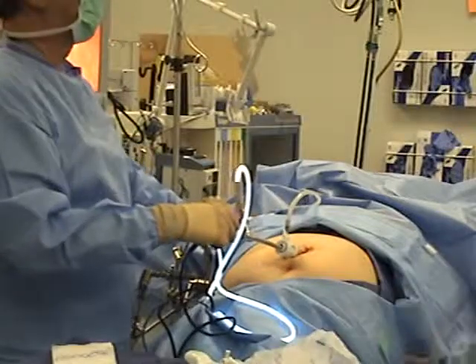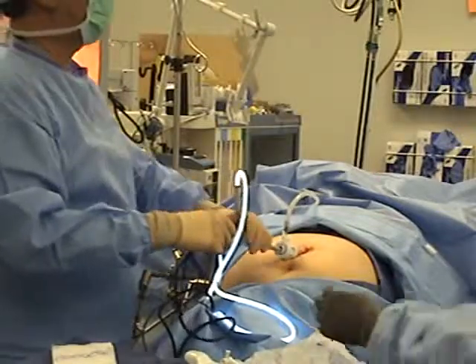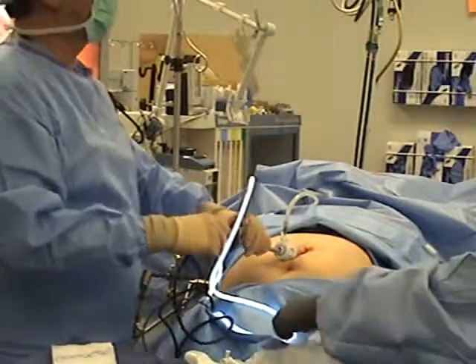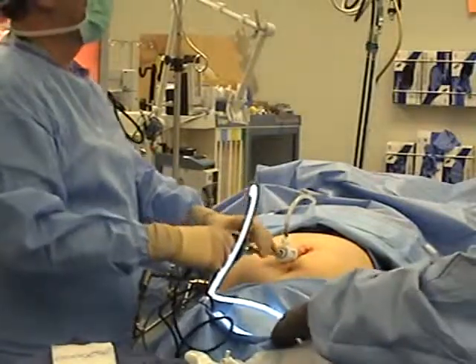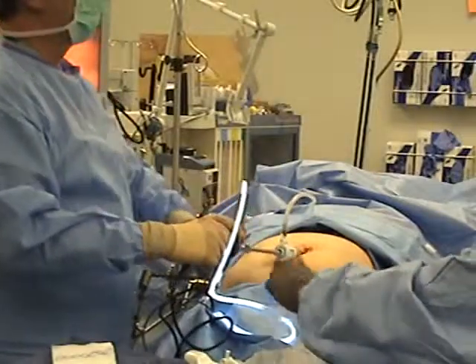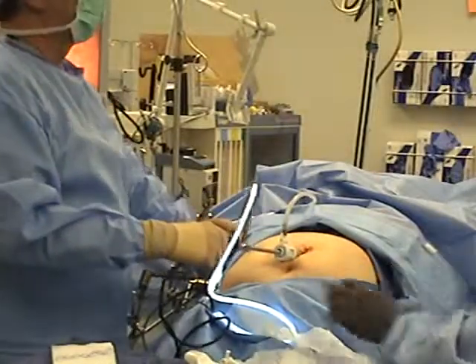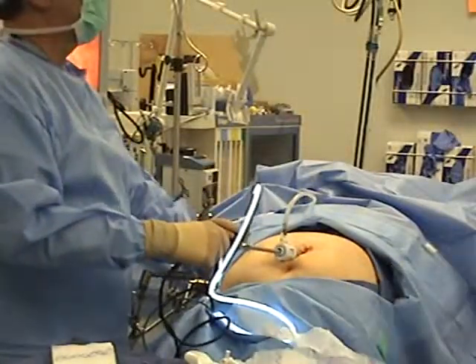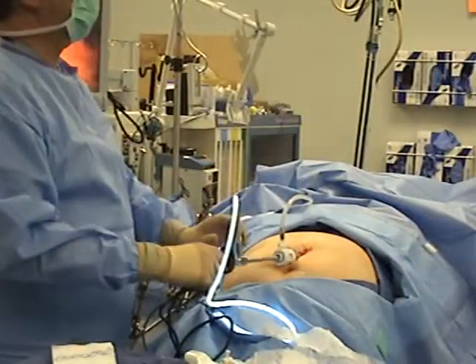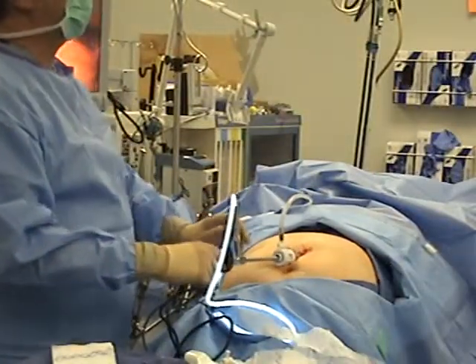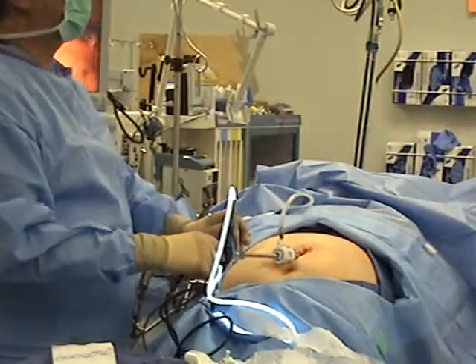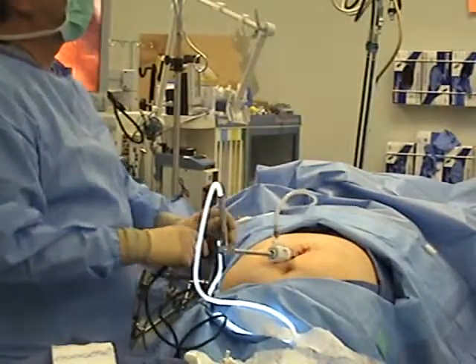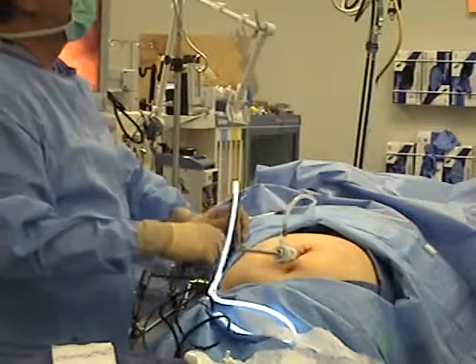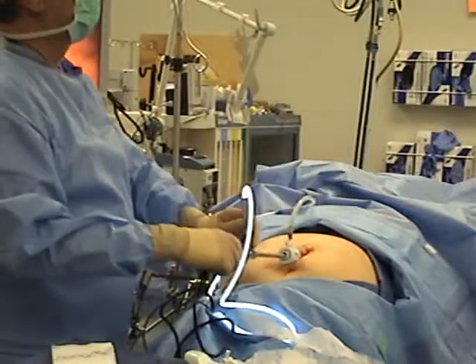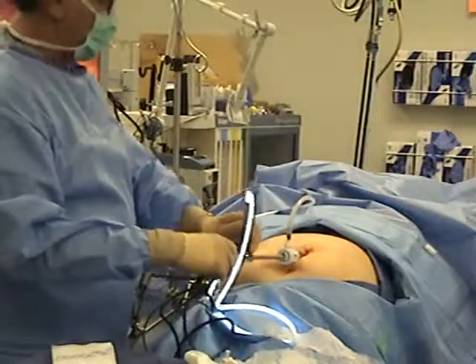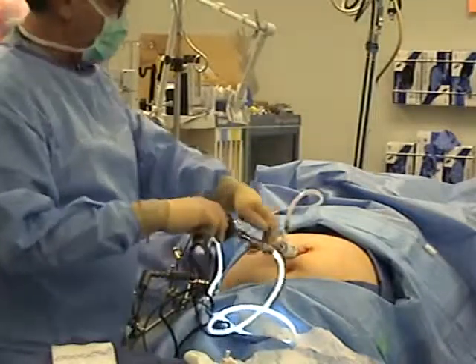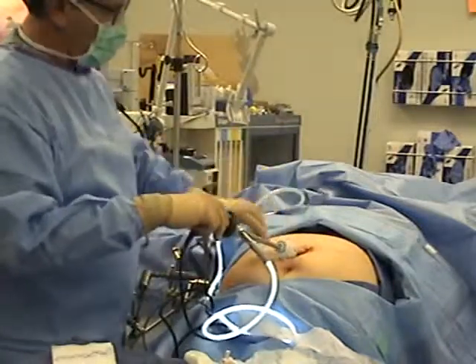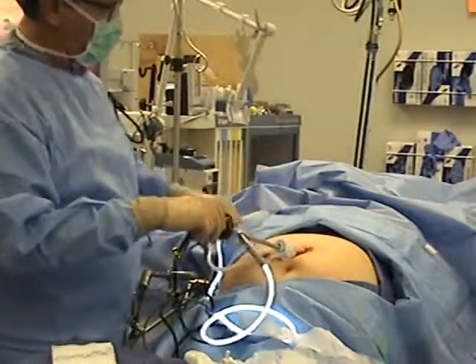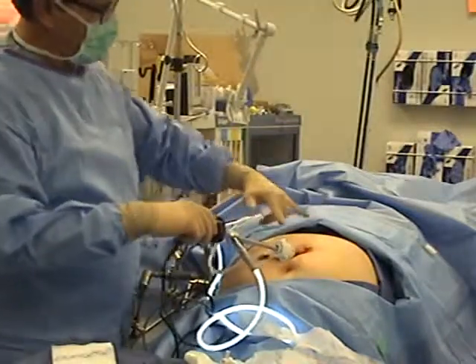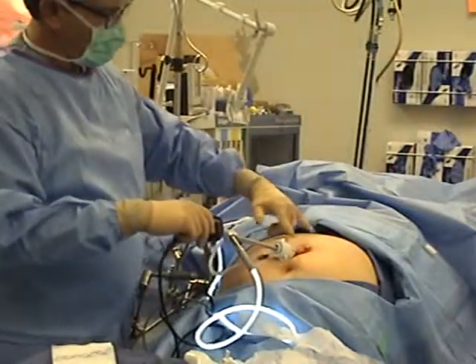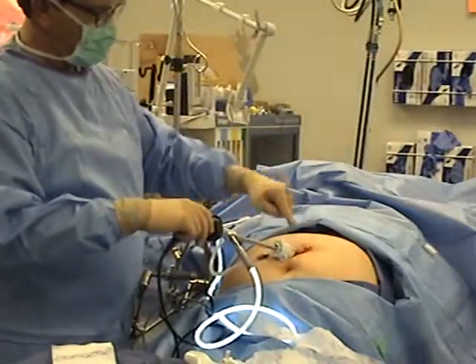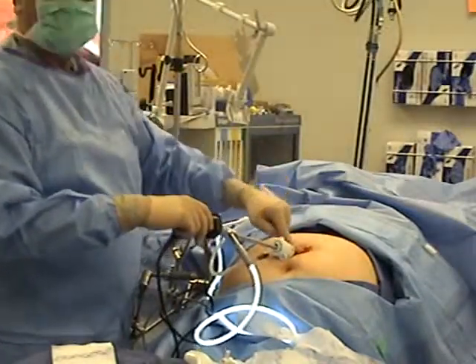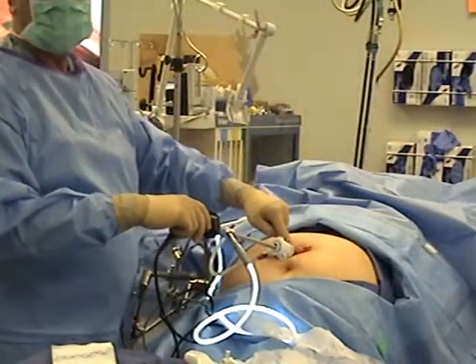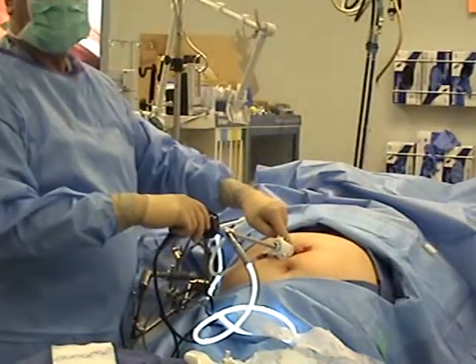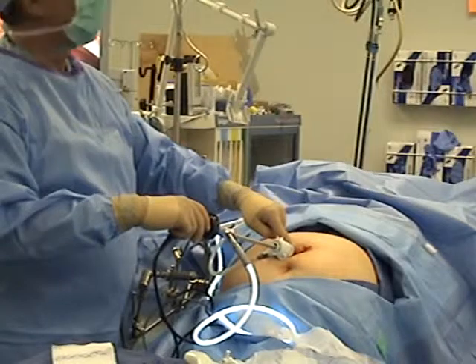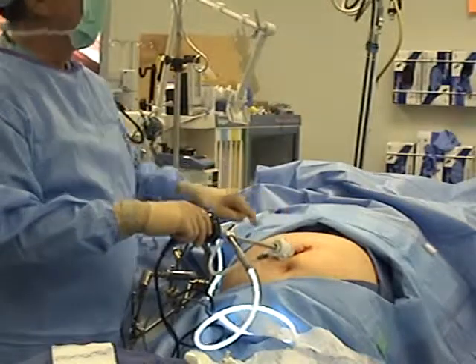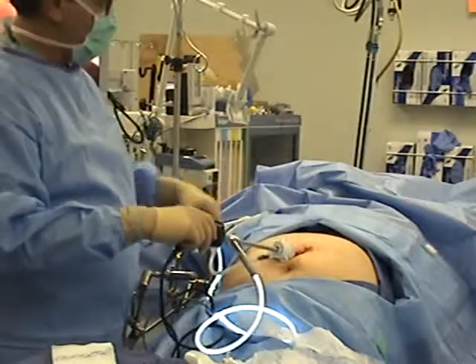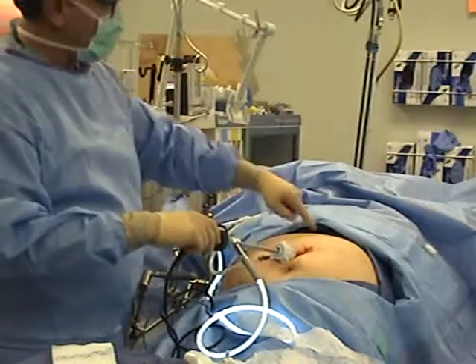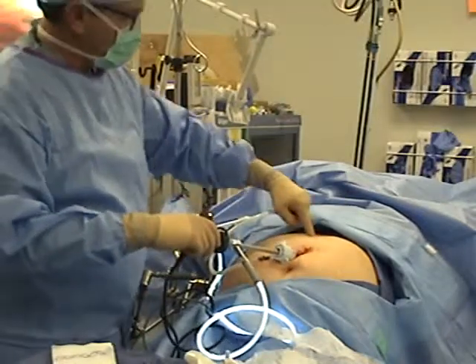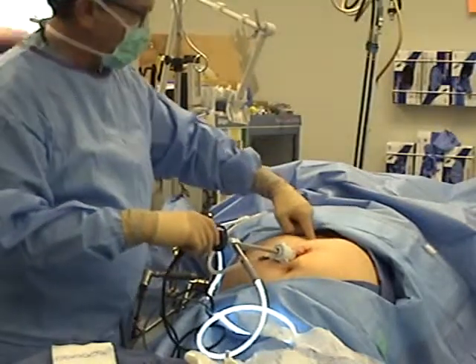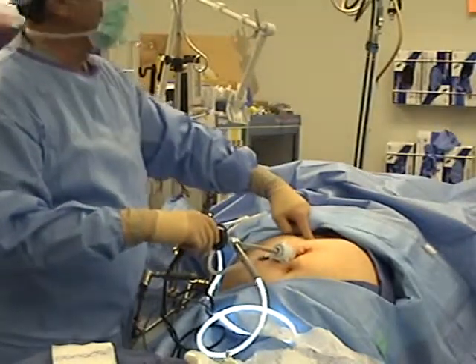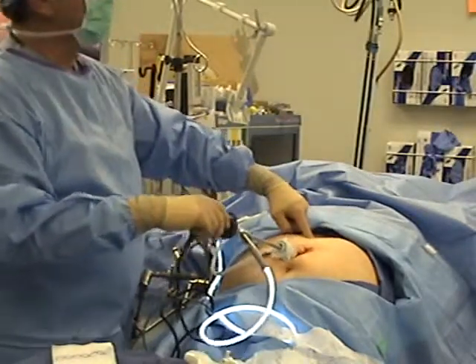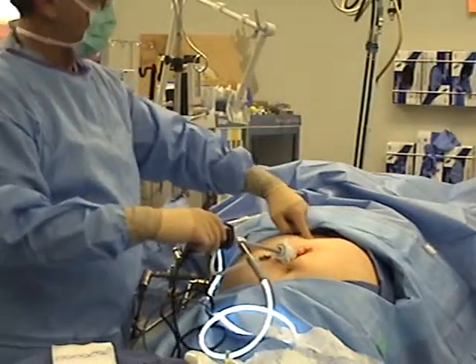Okay, there's our lap band. Okay, now this is our first port right here. You see that? Now what we're going to do — do you have a marking pencil? Yes, sir.